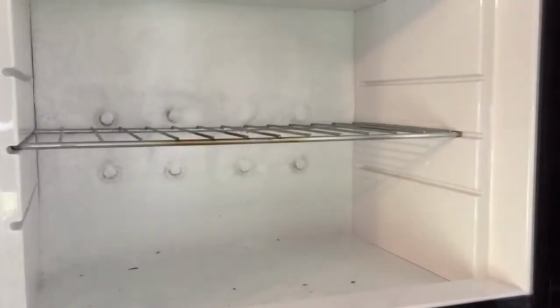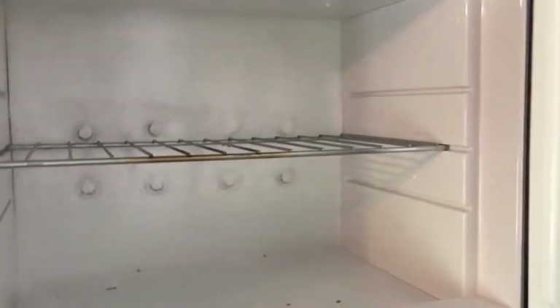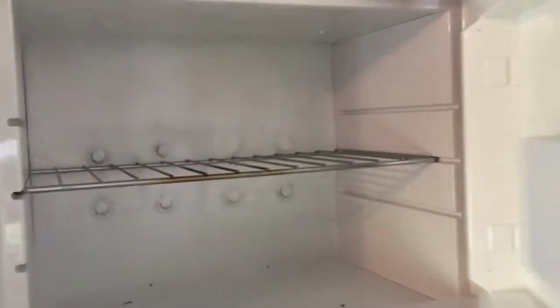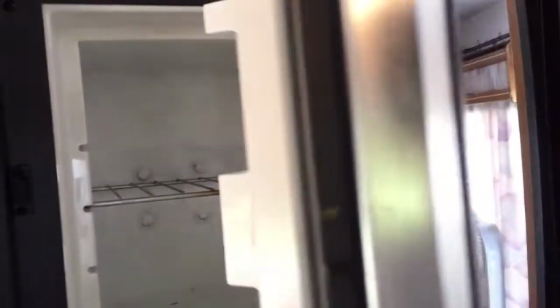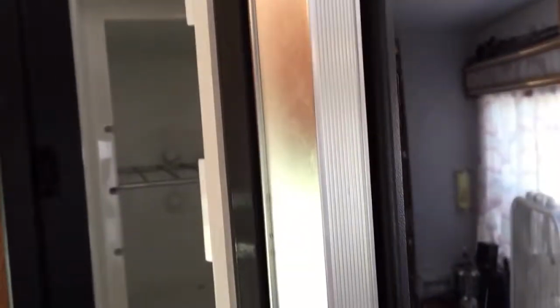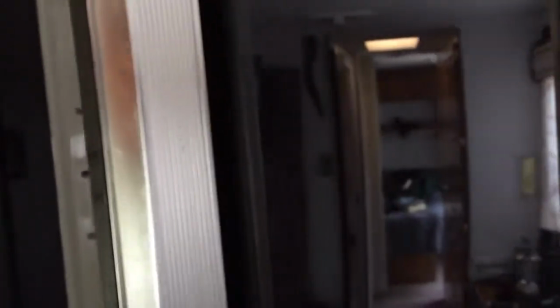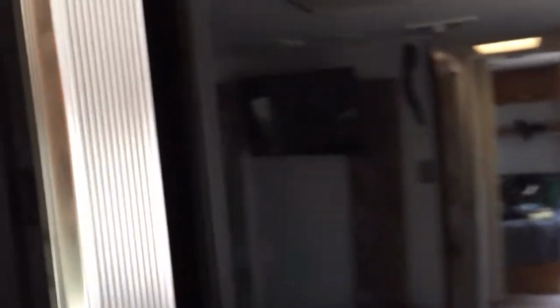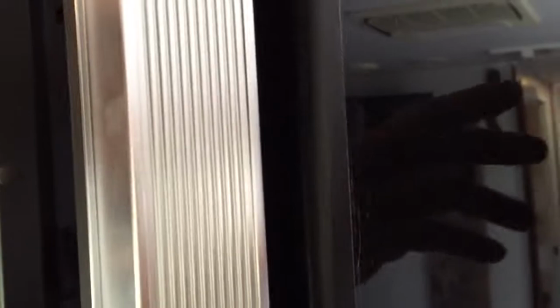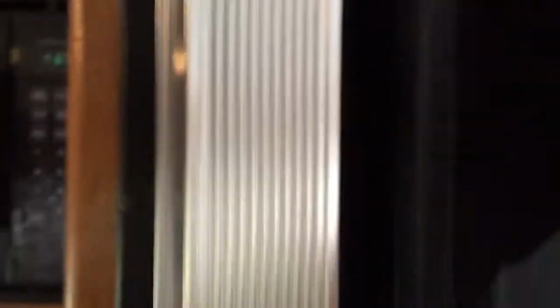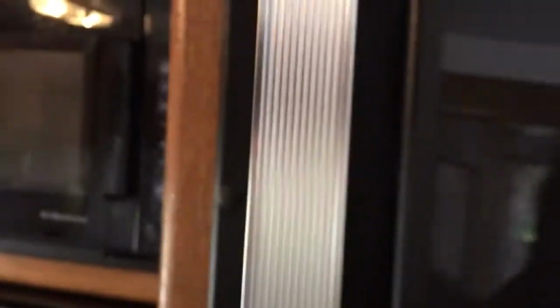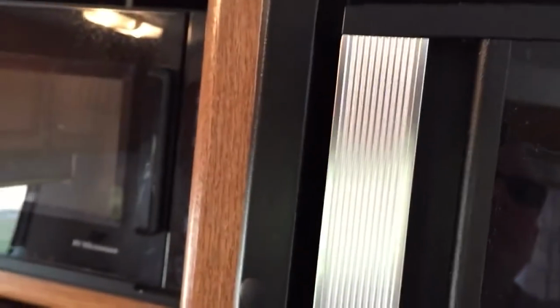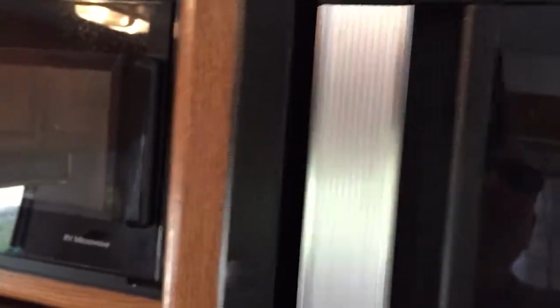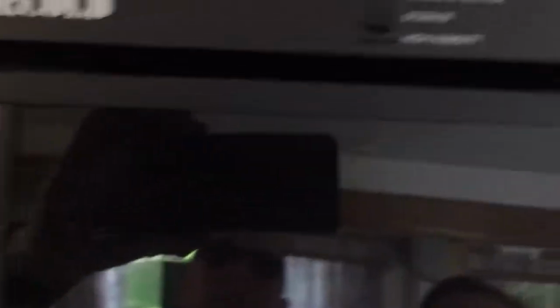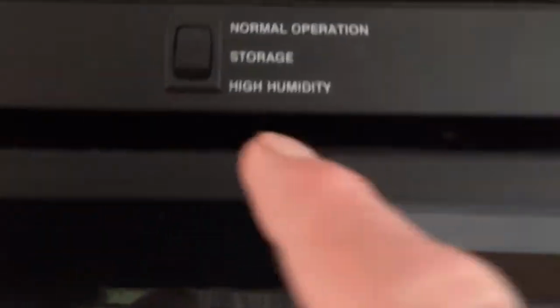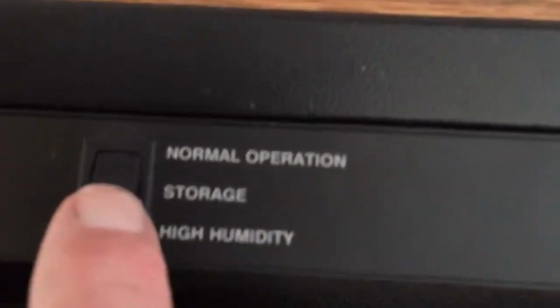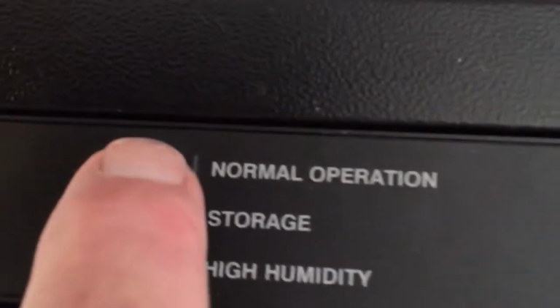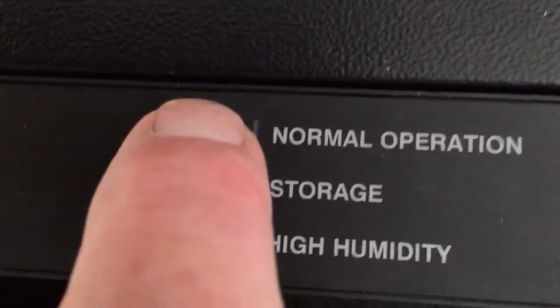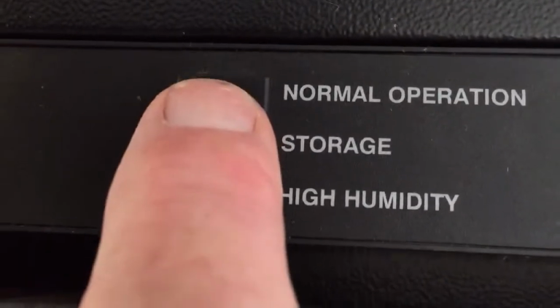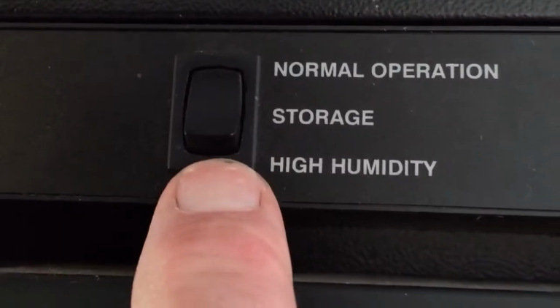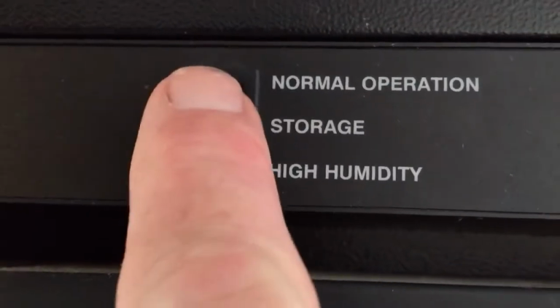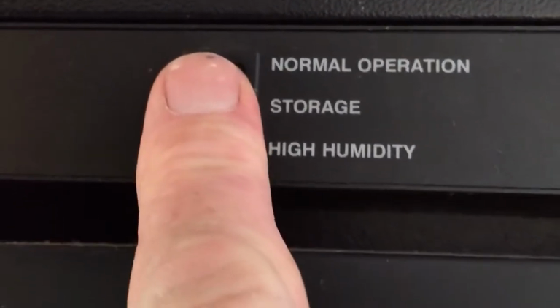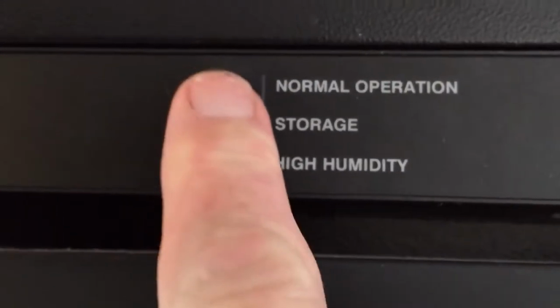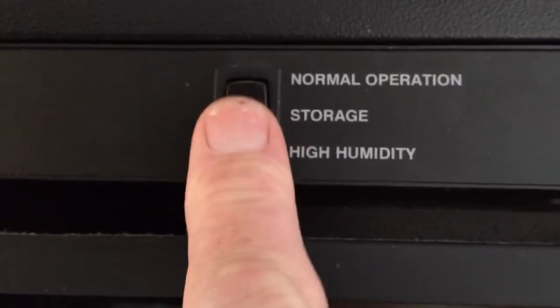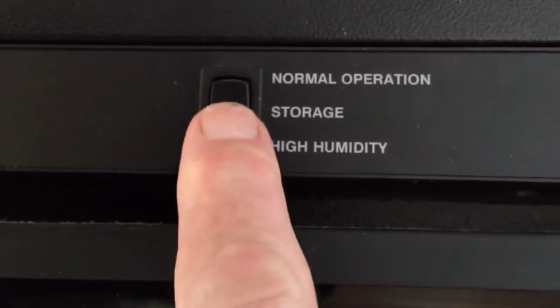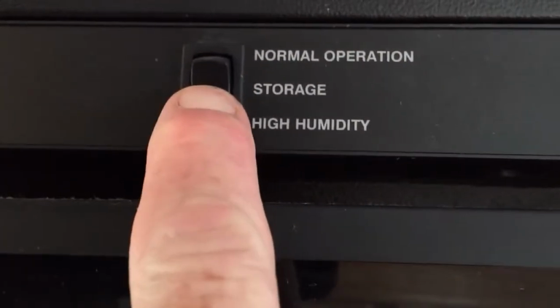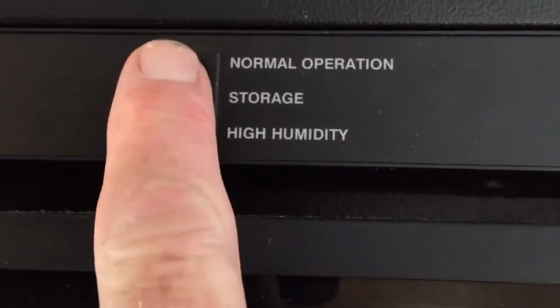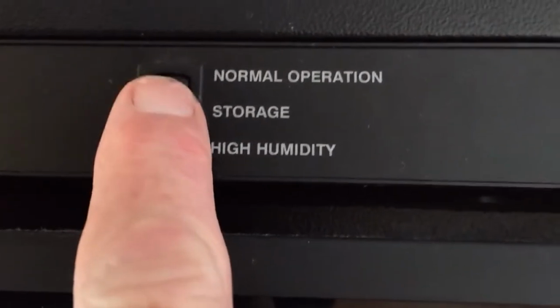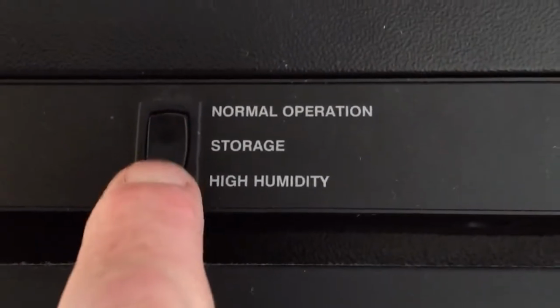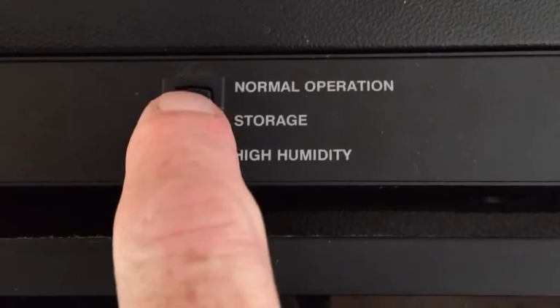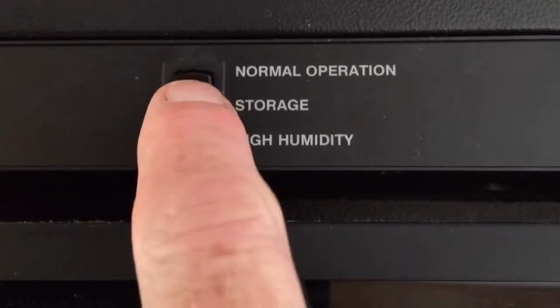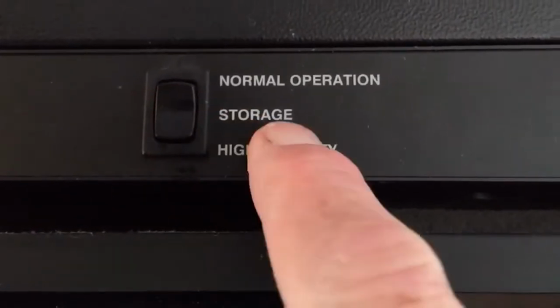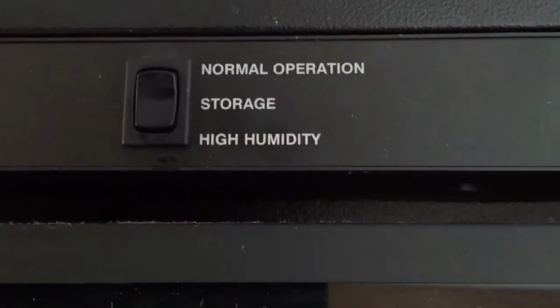We'll just pull it like this for now. Up here you've got normal operation, storage, and high humidity settings. I put it to the middle position, which is storage.